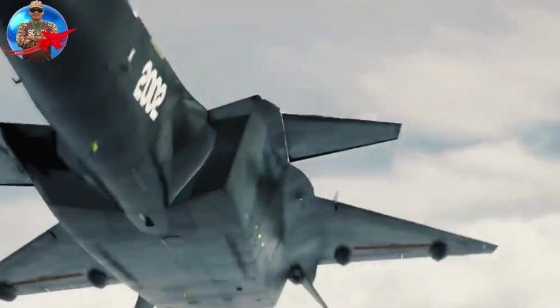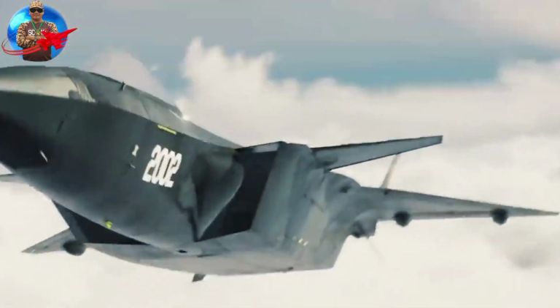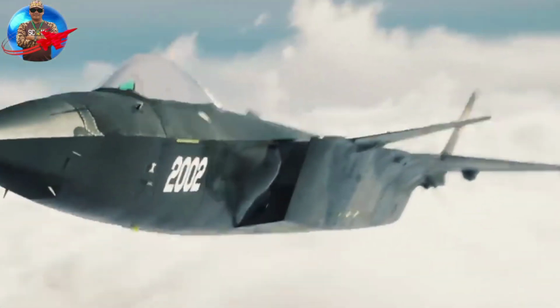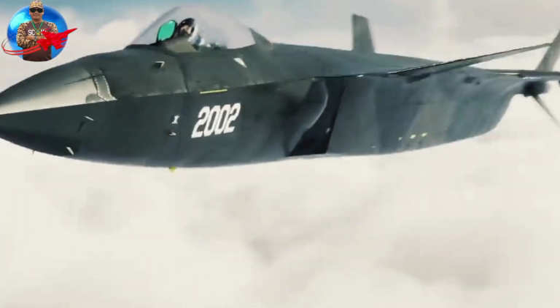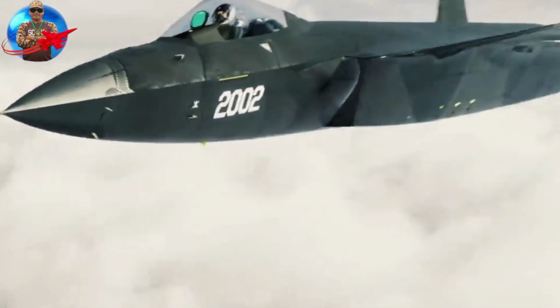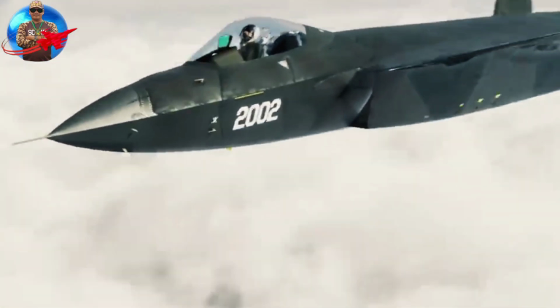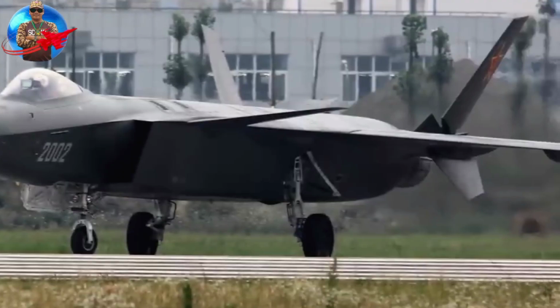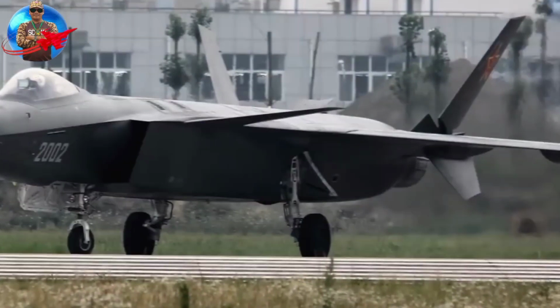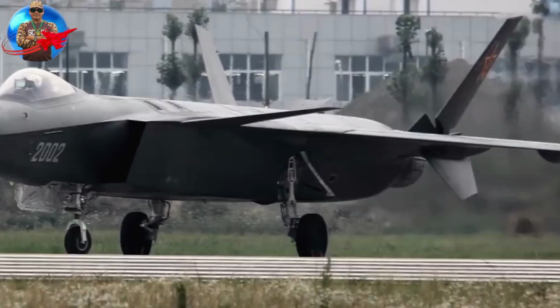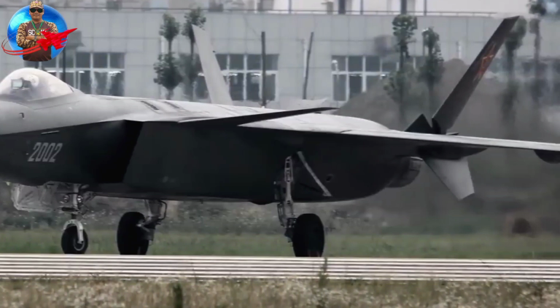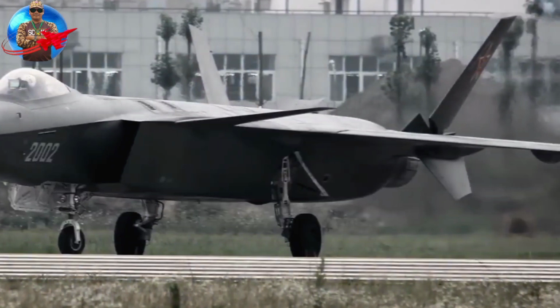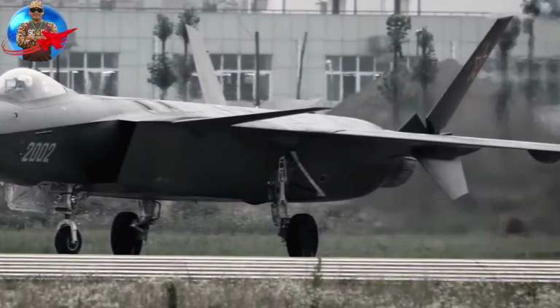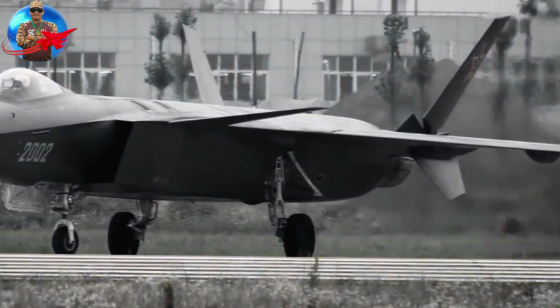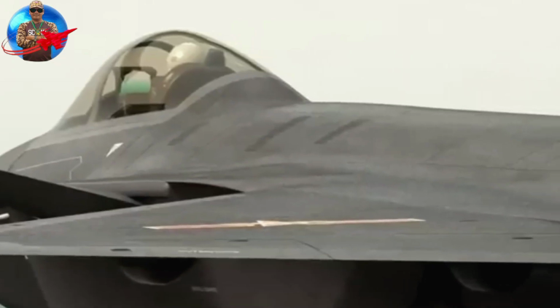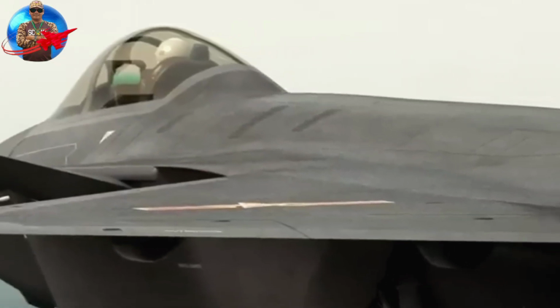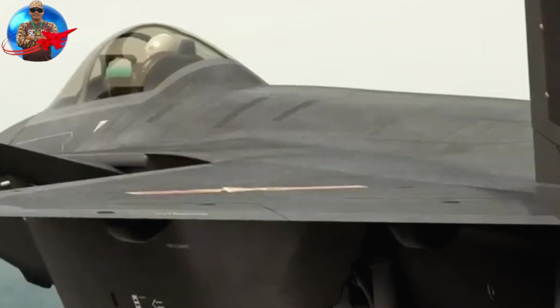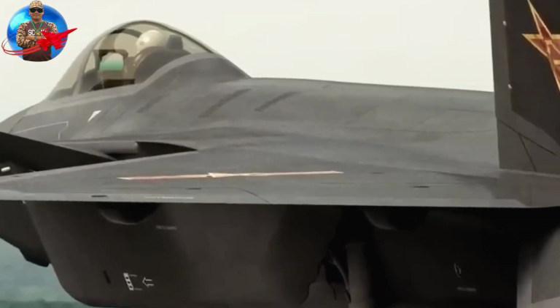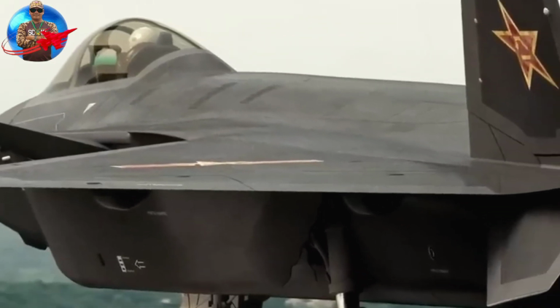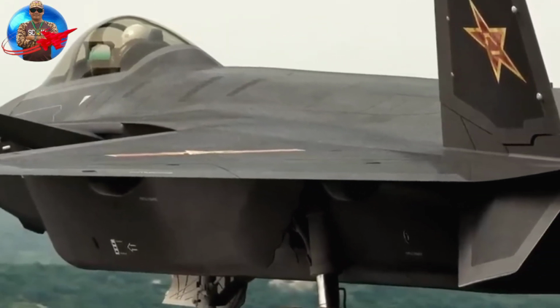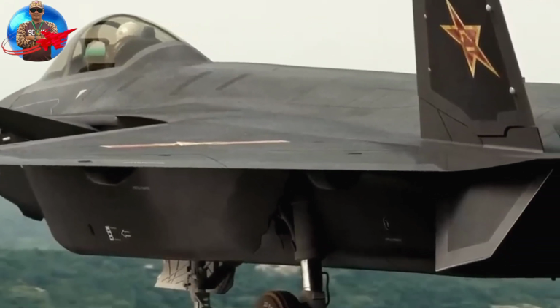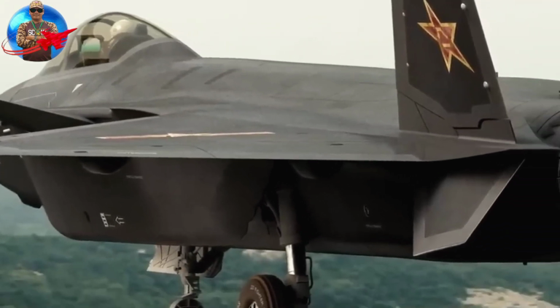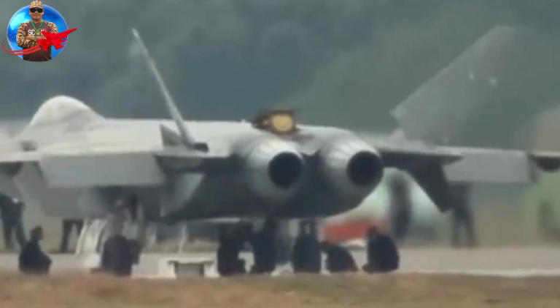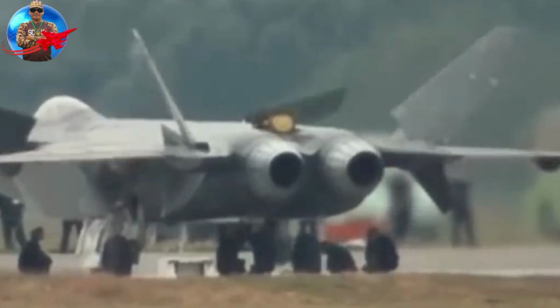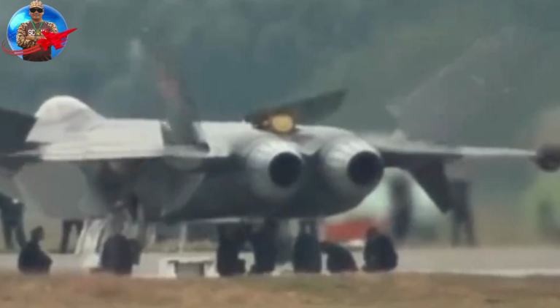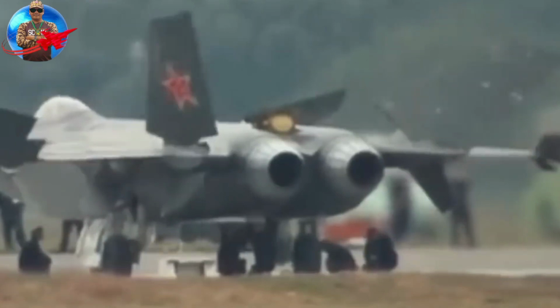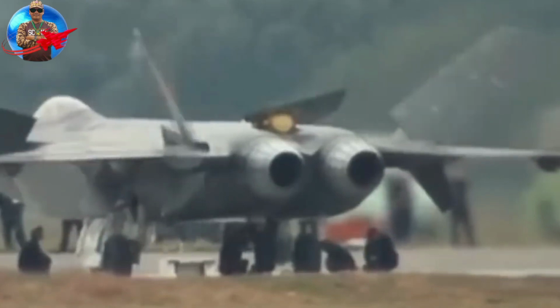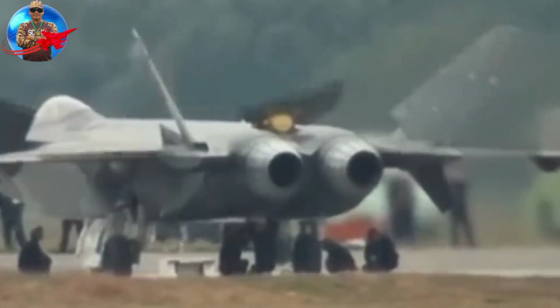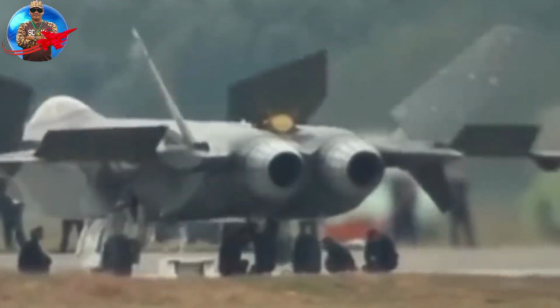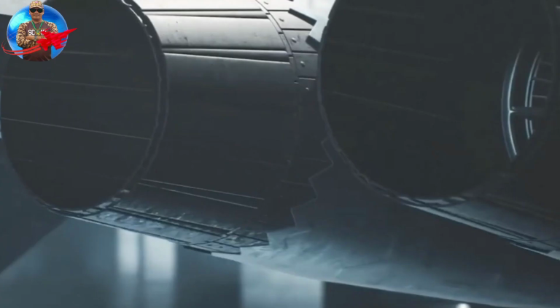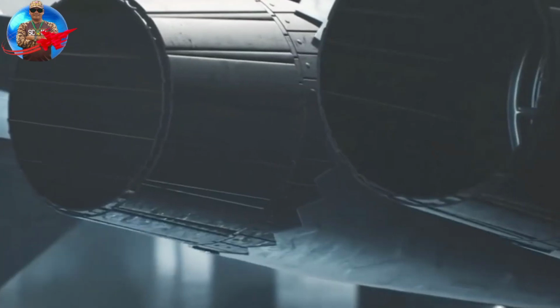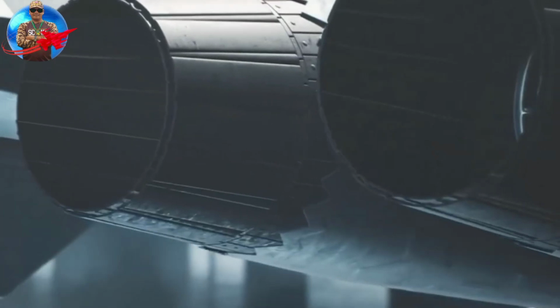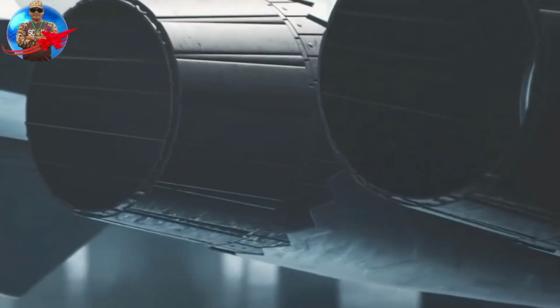This aircraft is powered by two WS-10C engines inspired by the Russian AL-31F engine. The jet's top speed is Mach 2.0, and it has a combat radius of more than 1,800 kilometers.